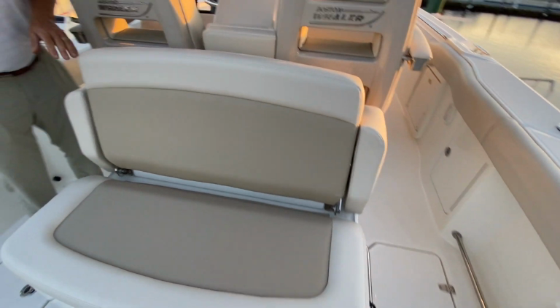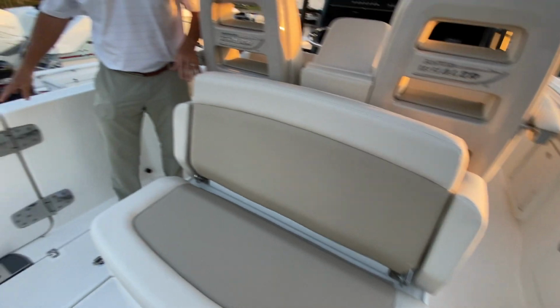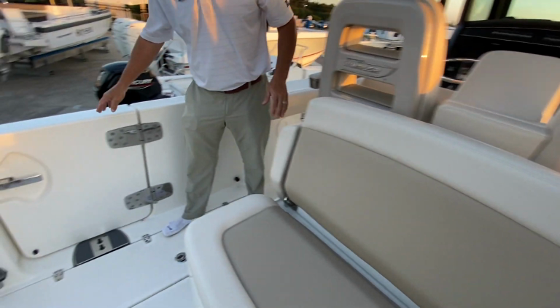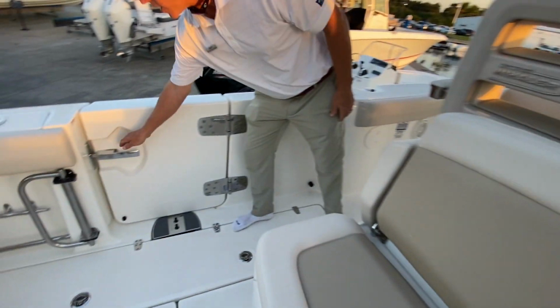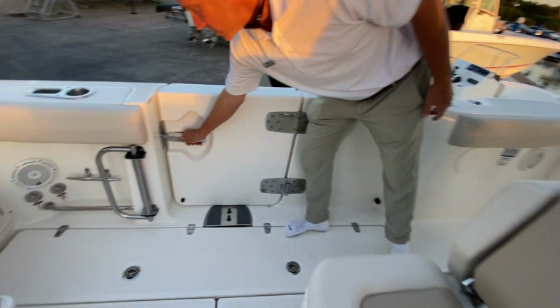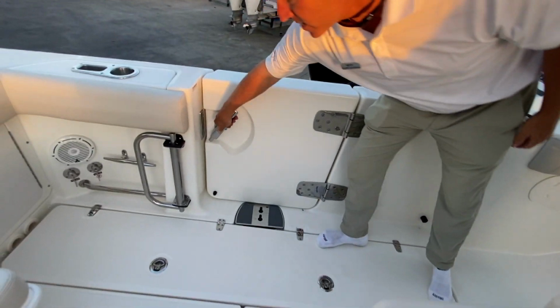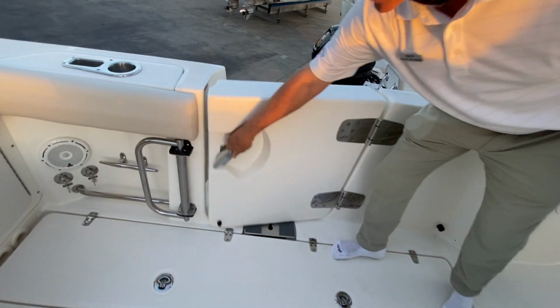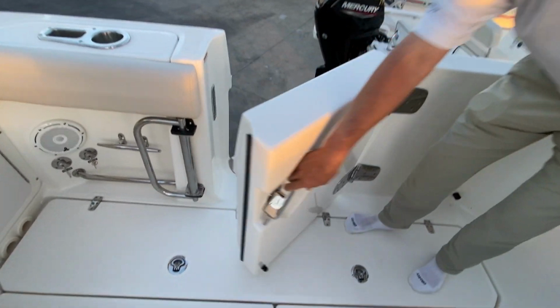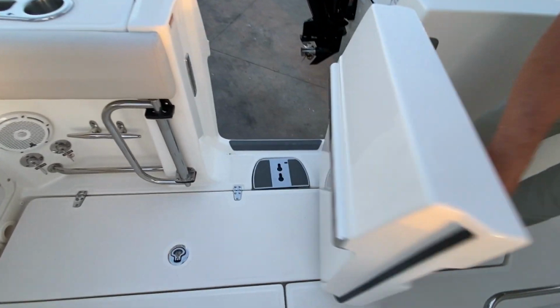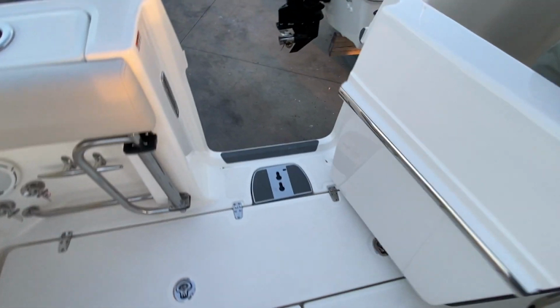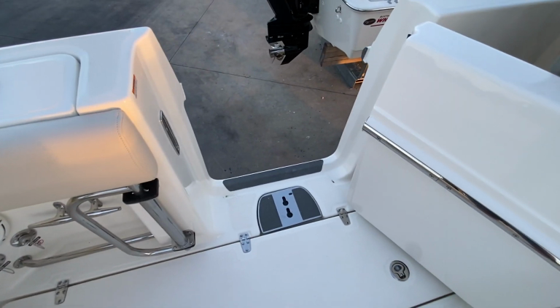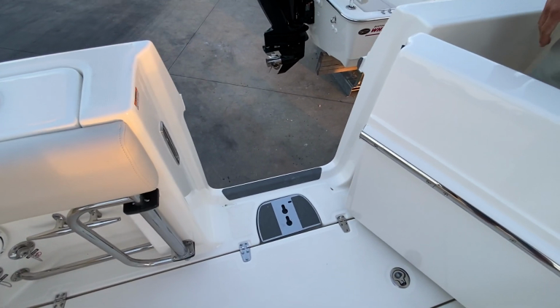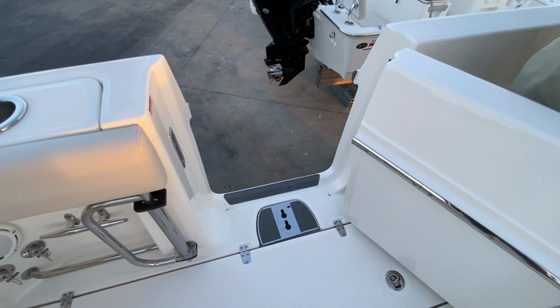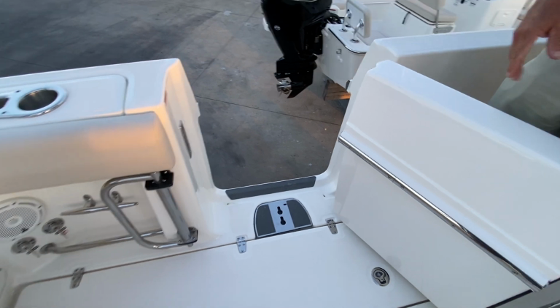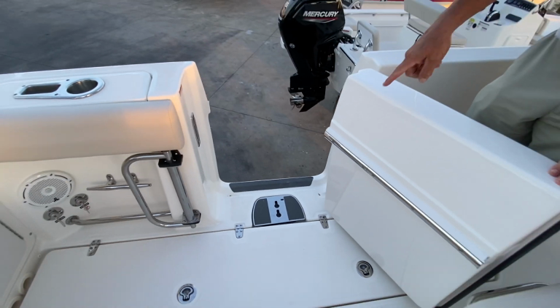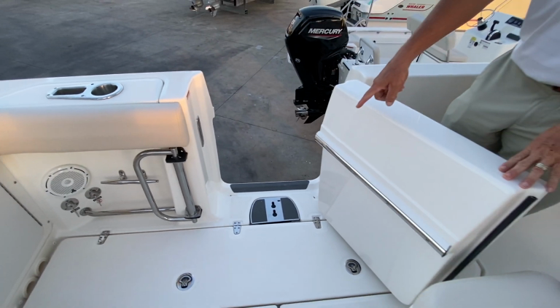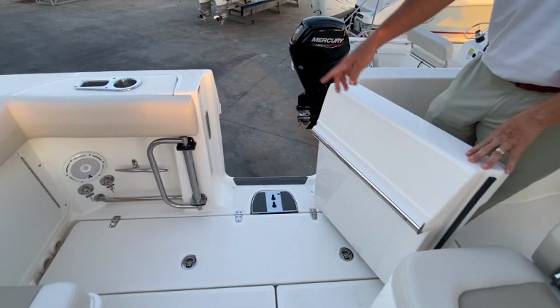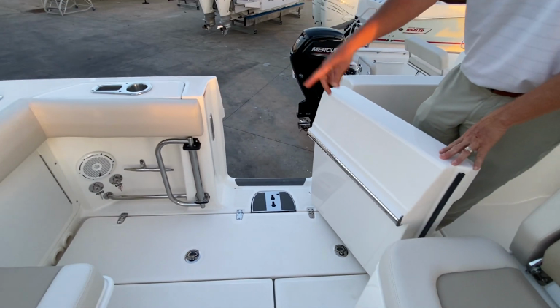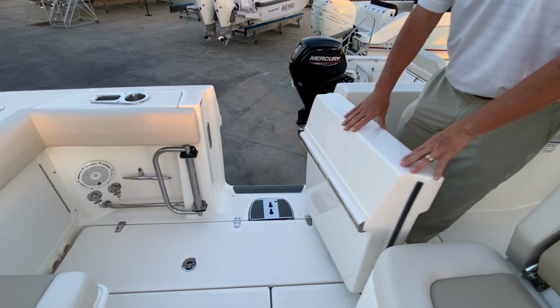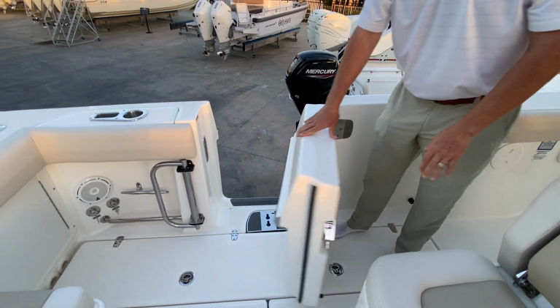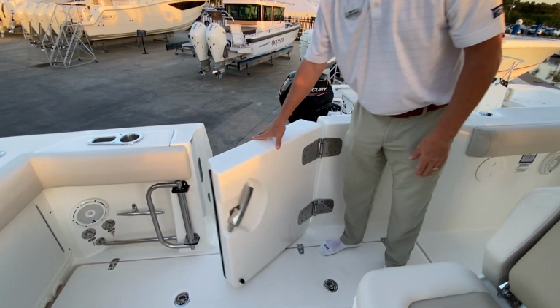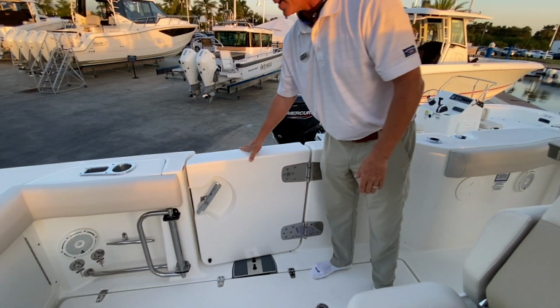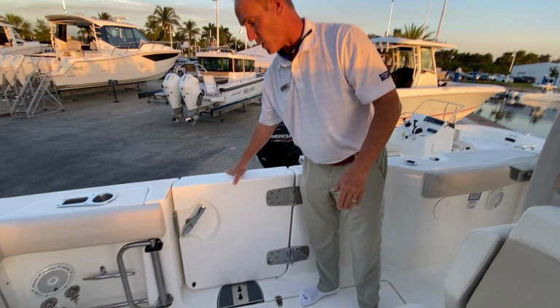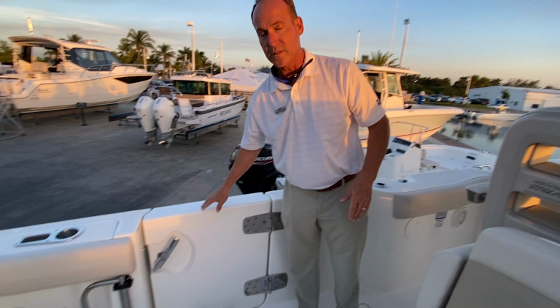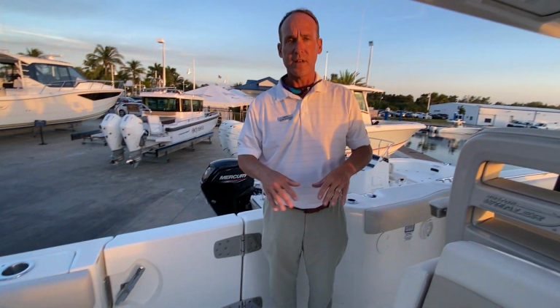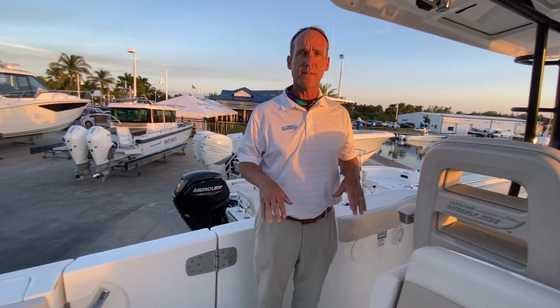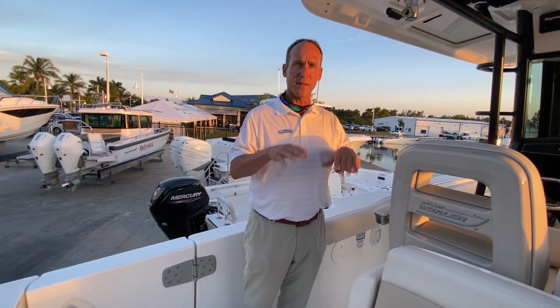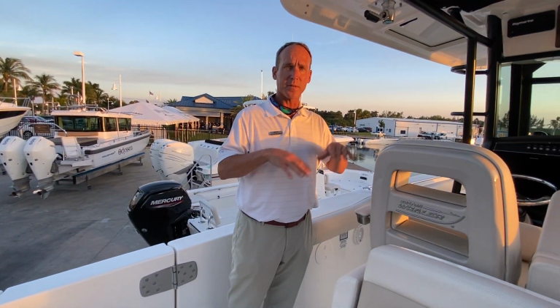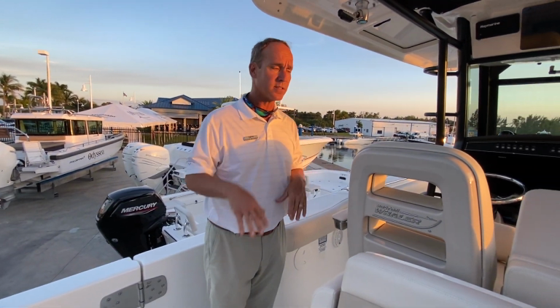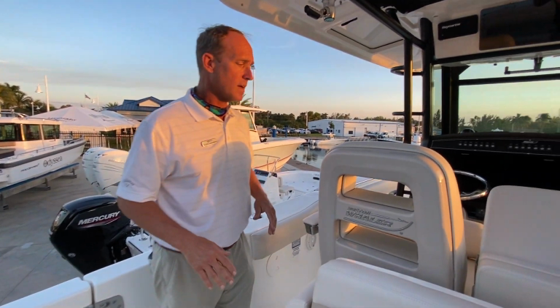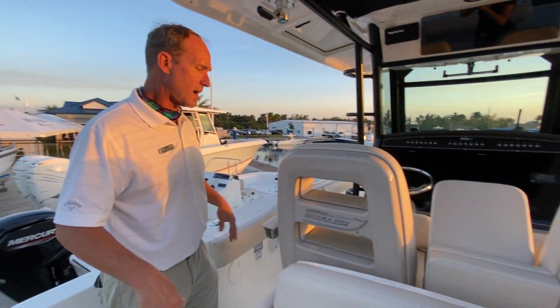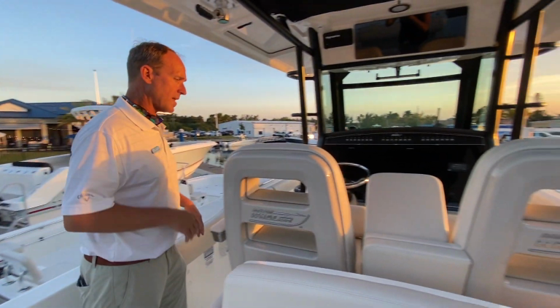On the side of the boat you have a large dive door, great for boarding on floating docks or swimming. The dive ladder mounts there with a handle on the side, so you have the ability to get out of the water with flippers on and all that good stuff.